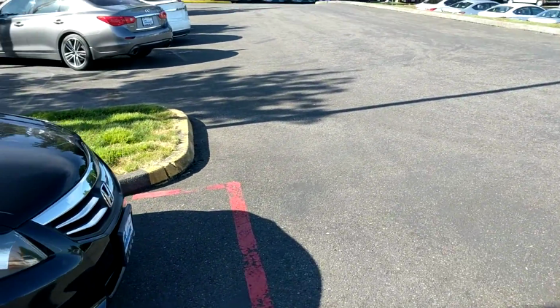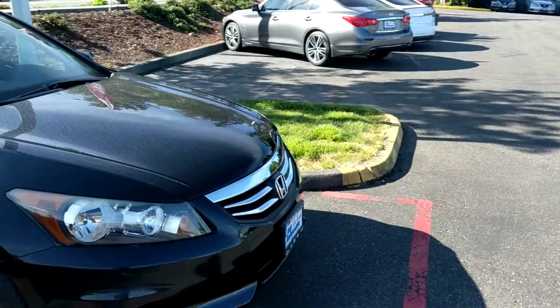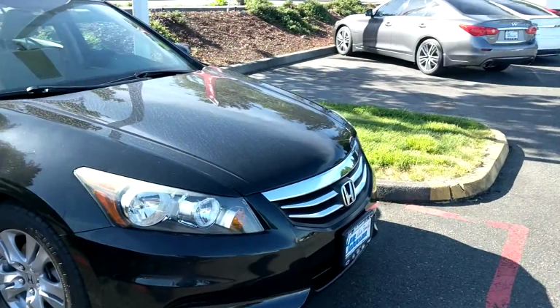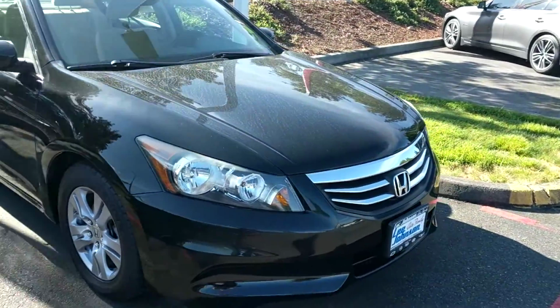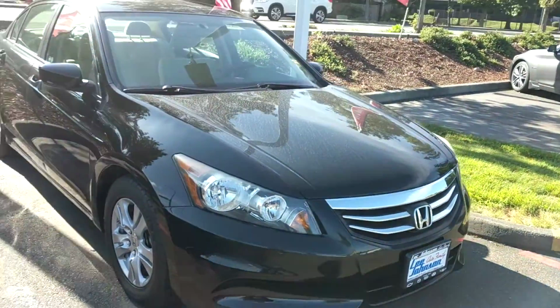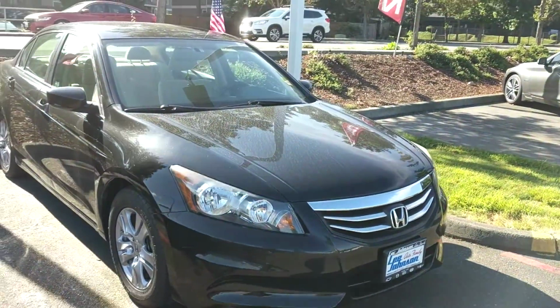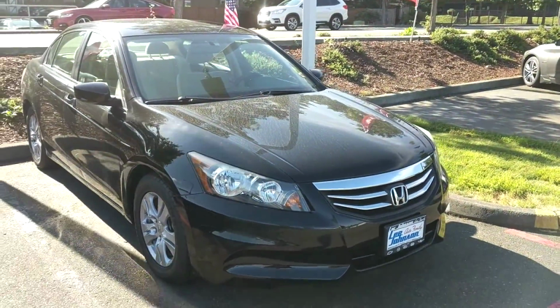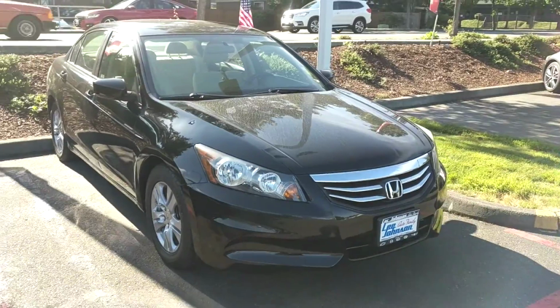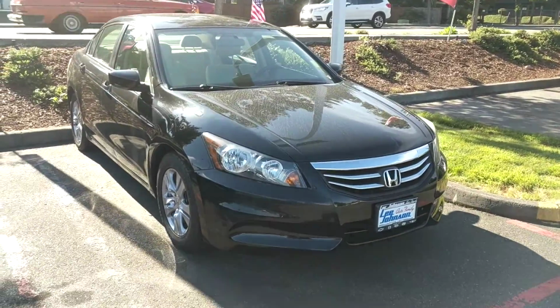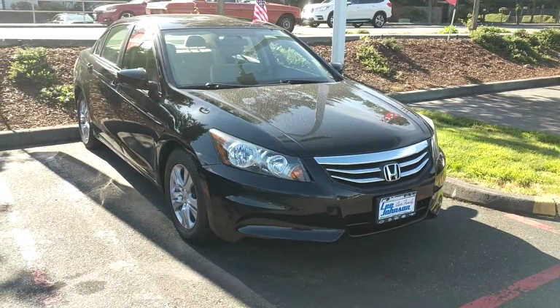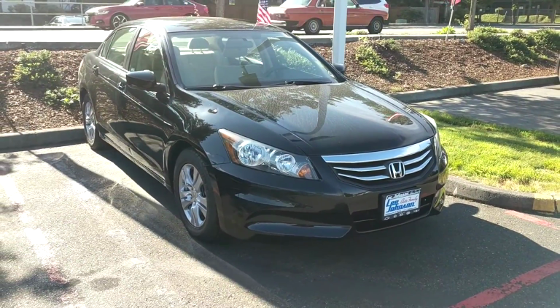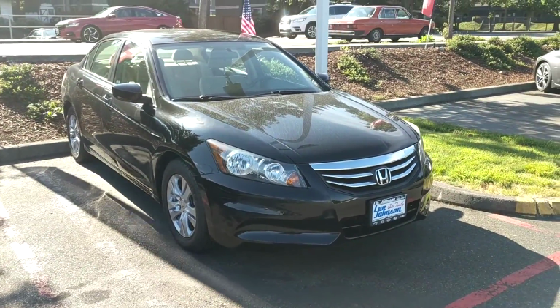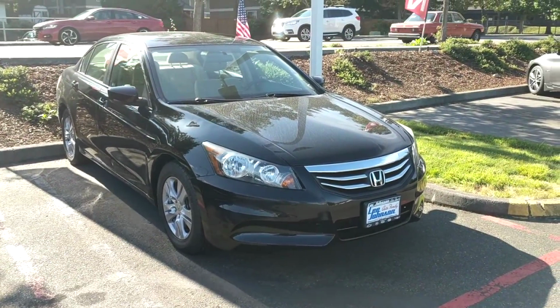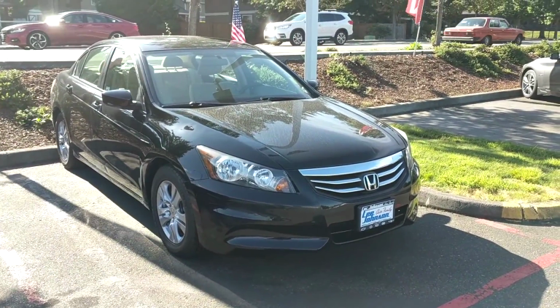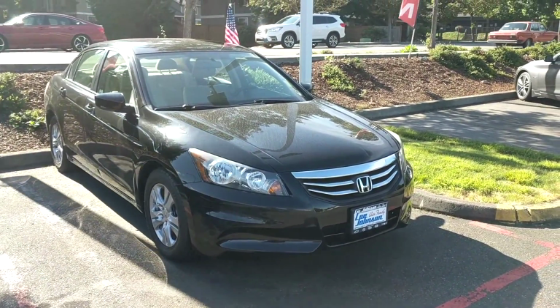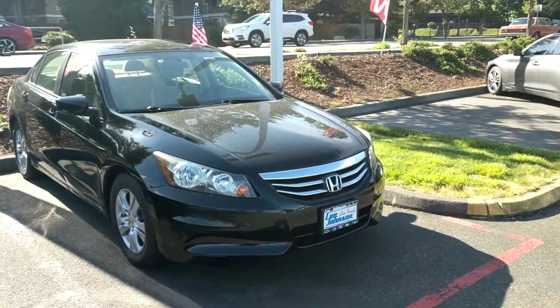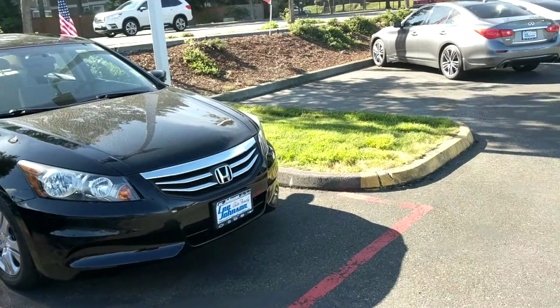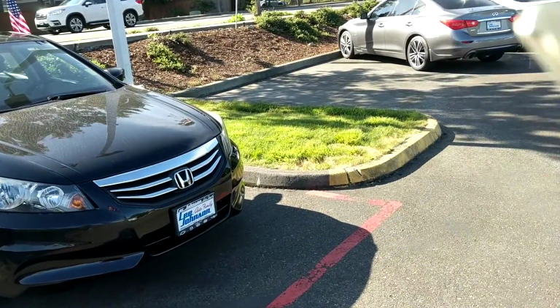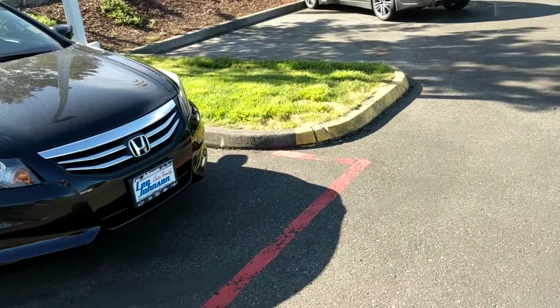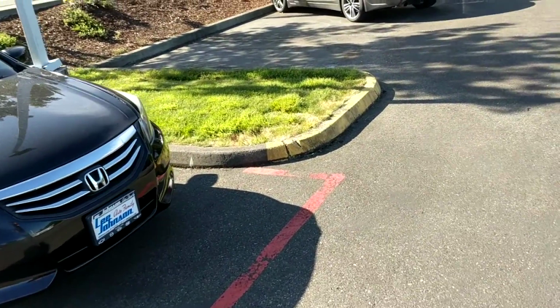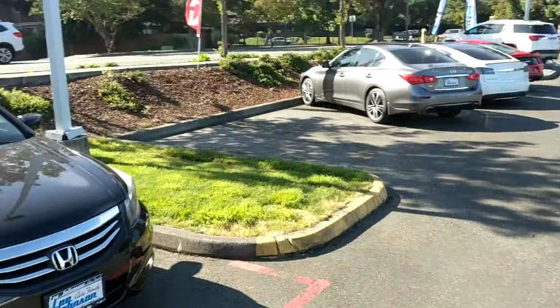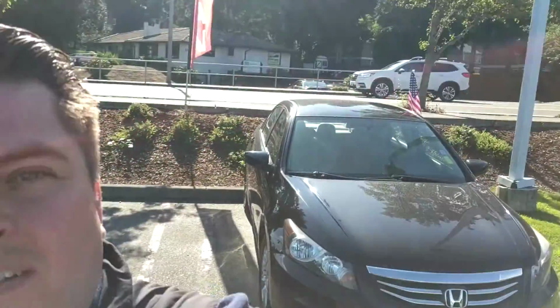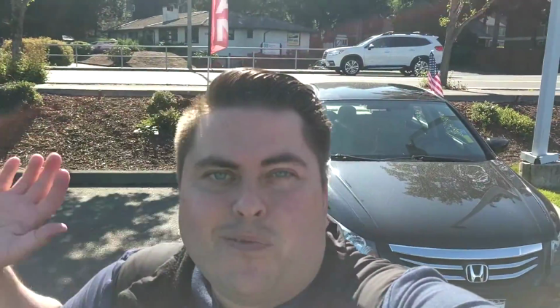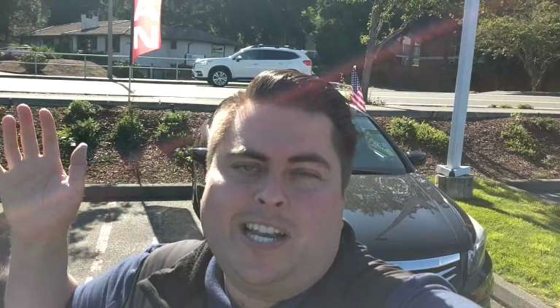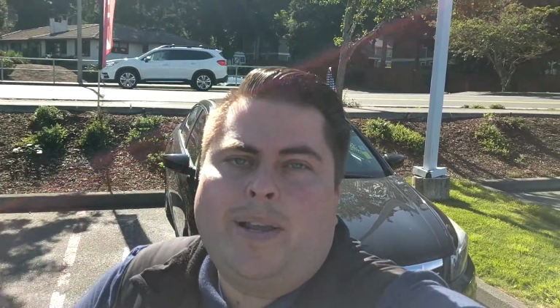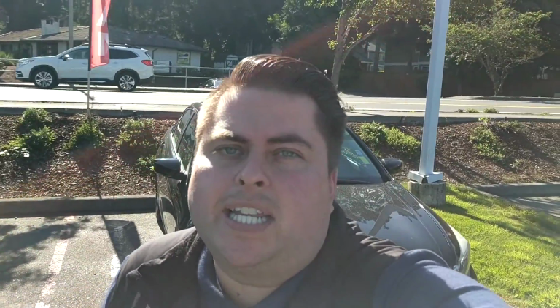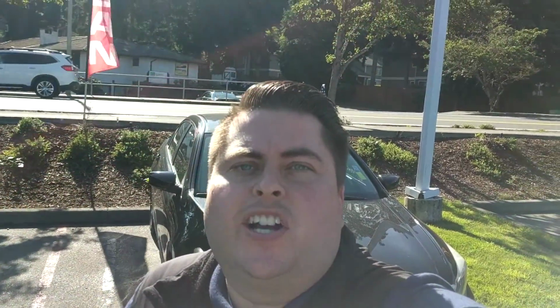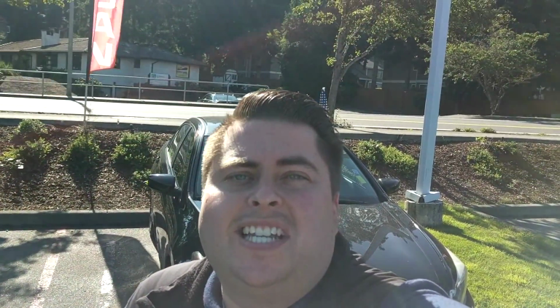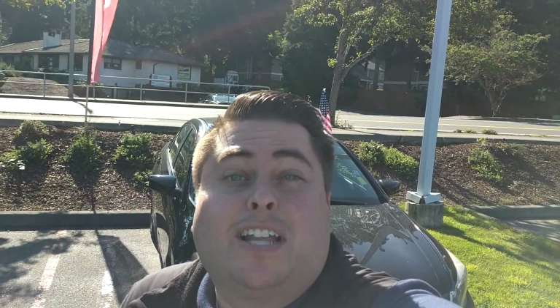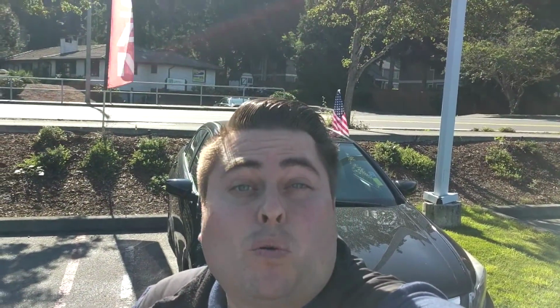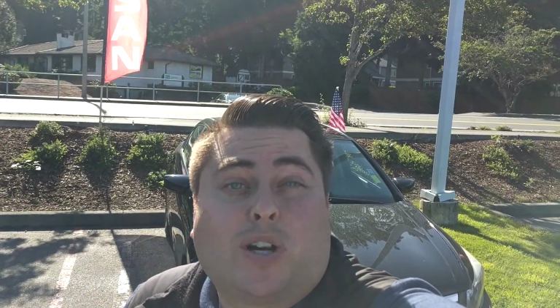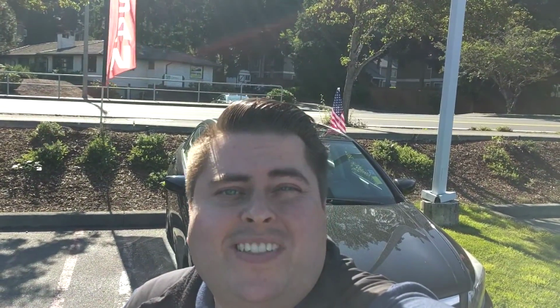Again, this is just meant to be a quick video preview to show you the vehicle. It's here, it's in stock. I'll flip this around so you have a face to the name. I'm Anthony from Lee Johnson Nissan. I look forward to working with you.